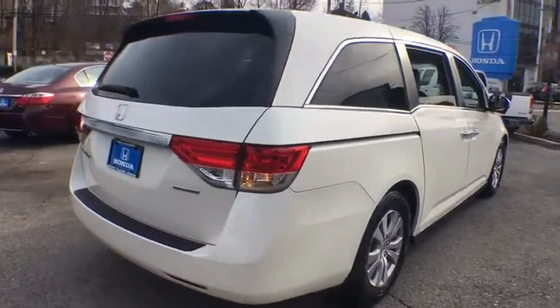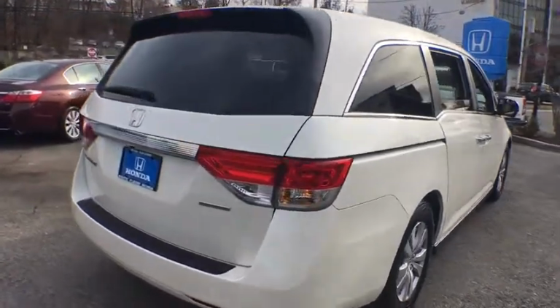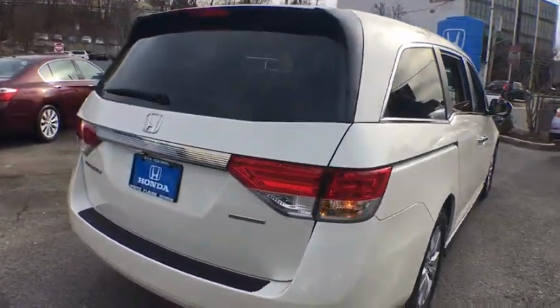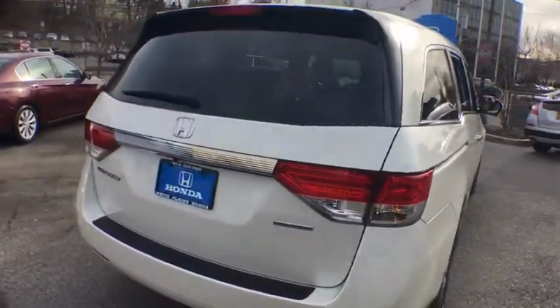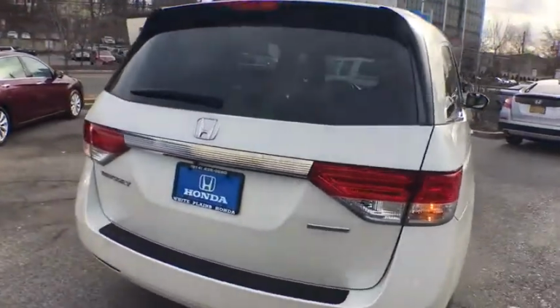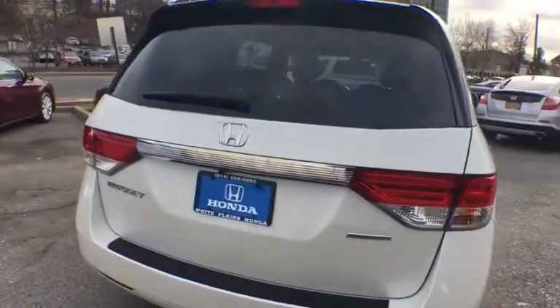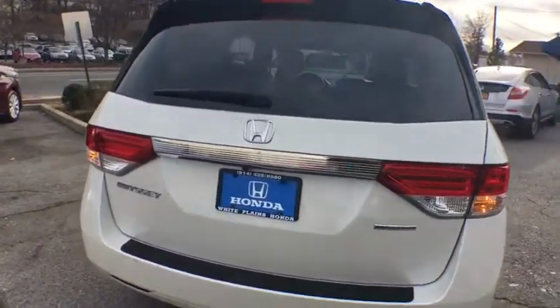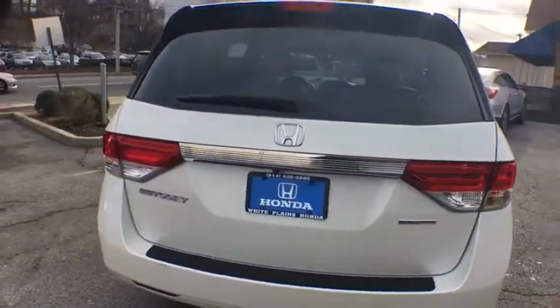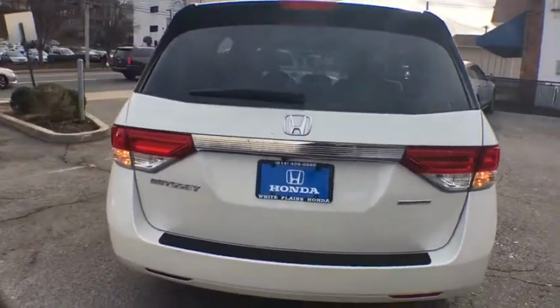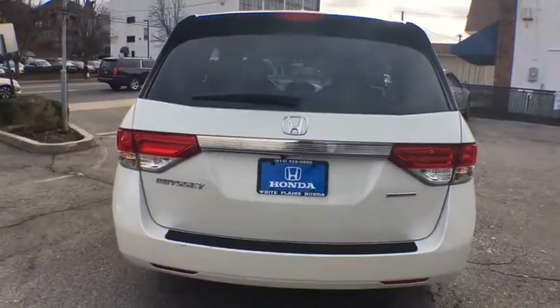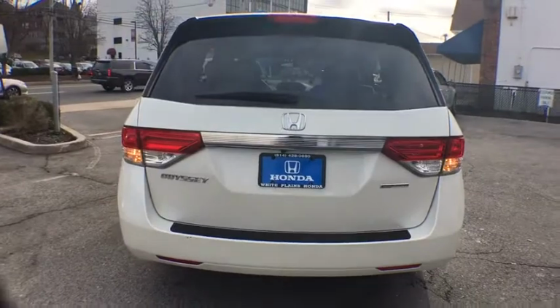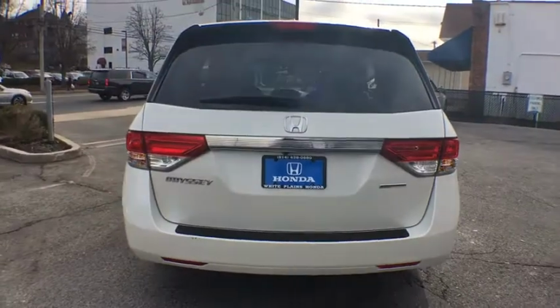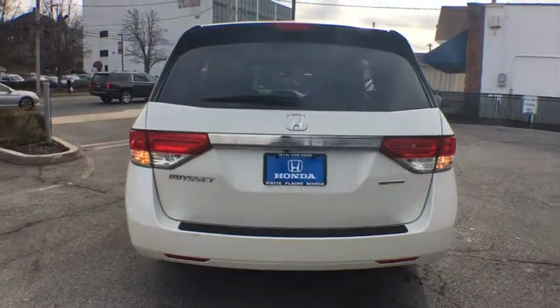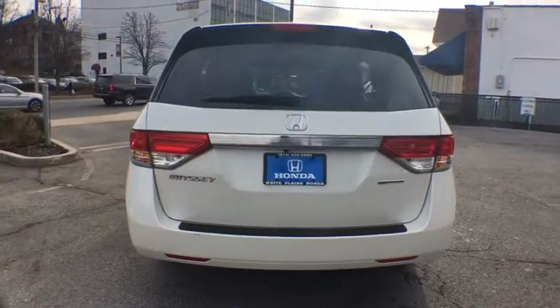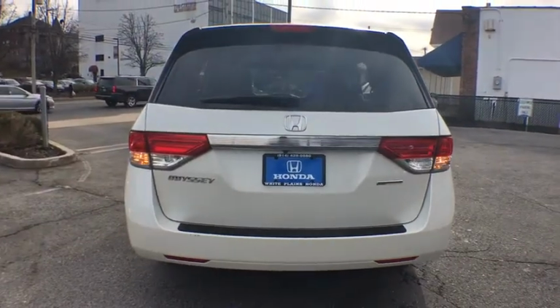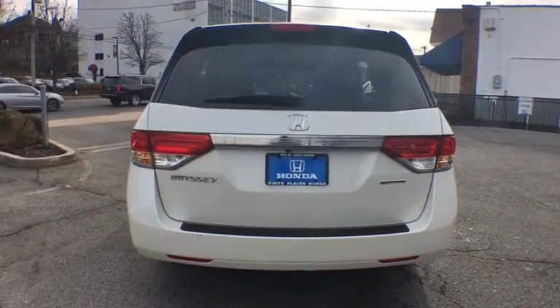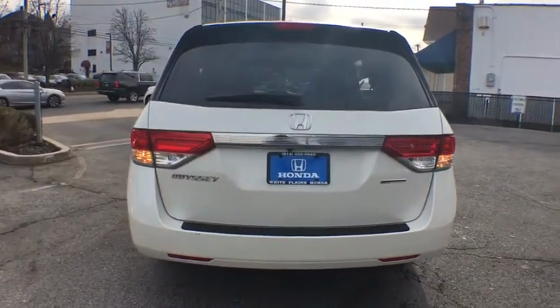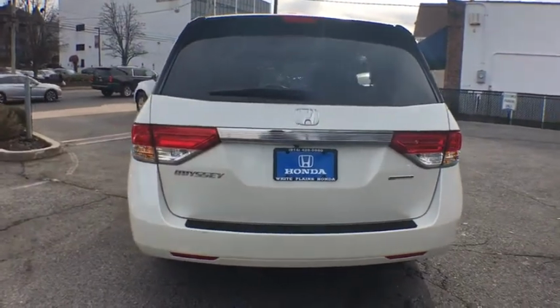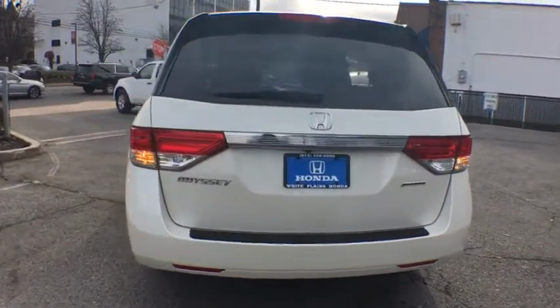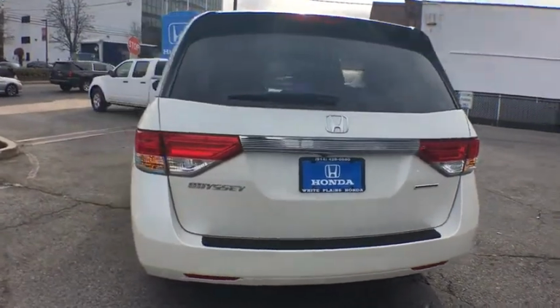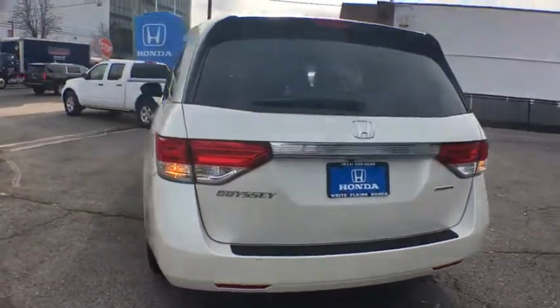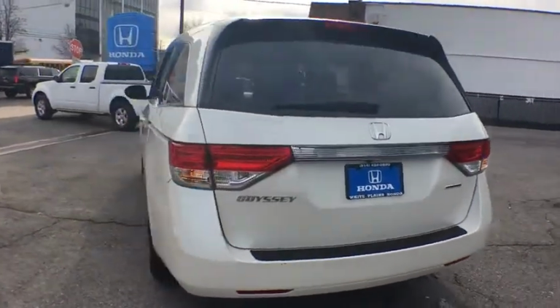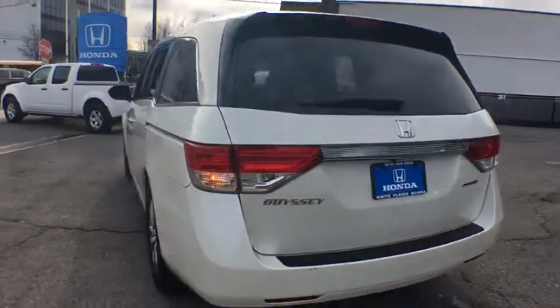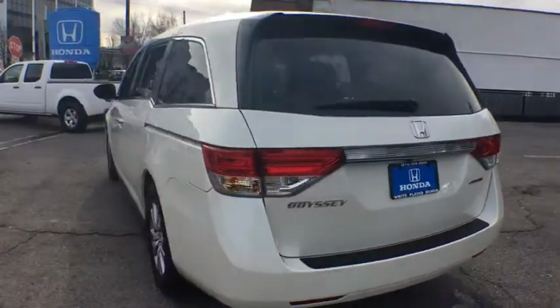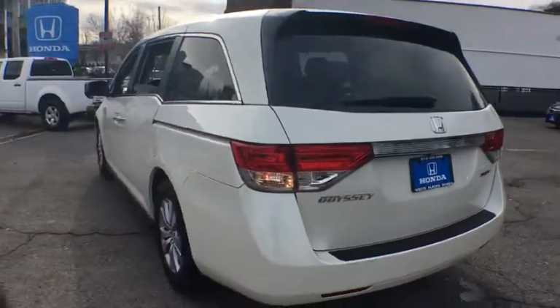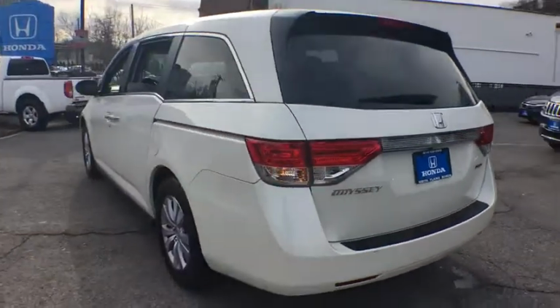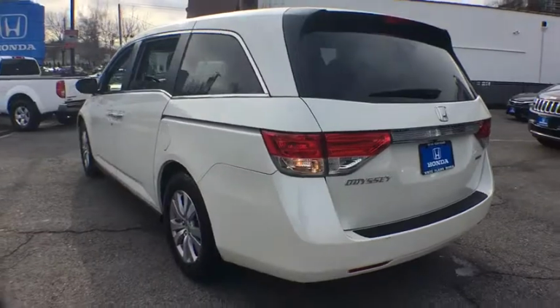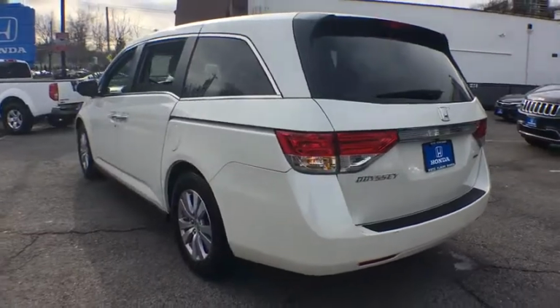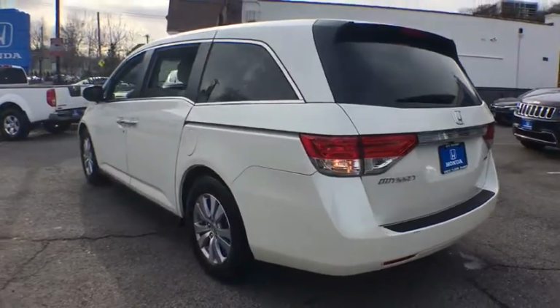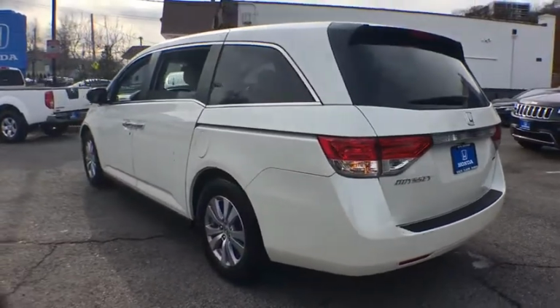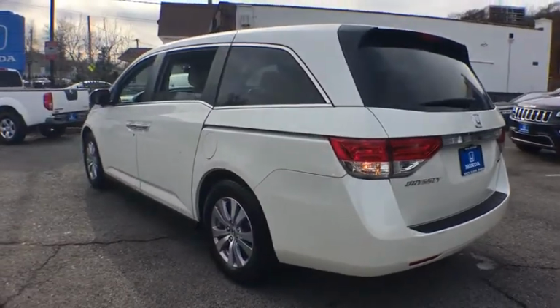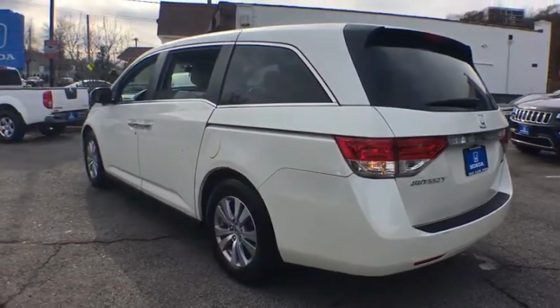Panic alarm, tachometer, remote keyless entry, overhead console, and driver vanity mirror. This isn't just a vehicle, it's an experience. So stop in for a test drive today.